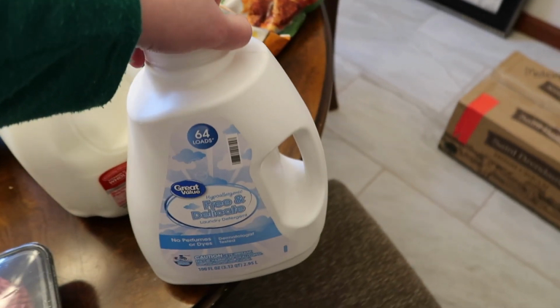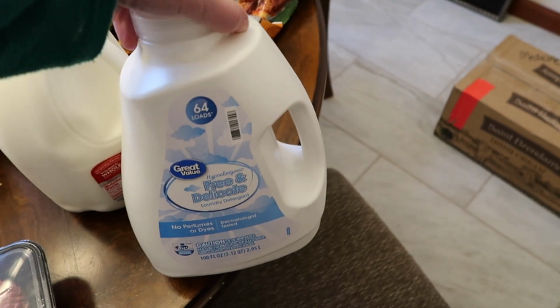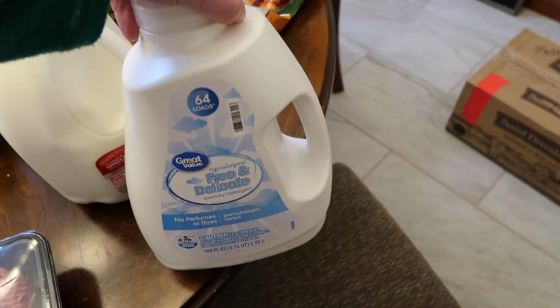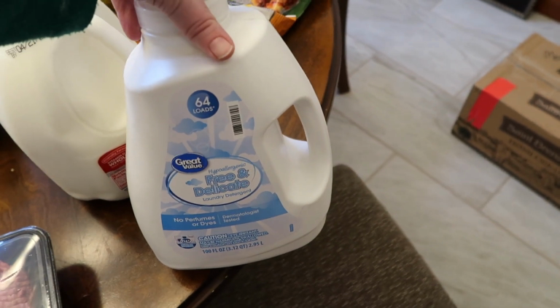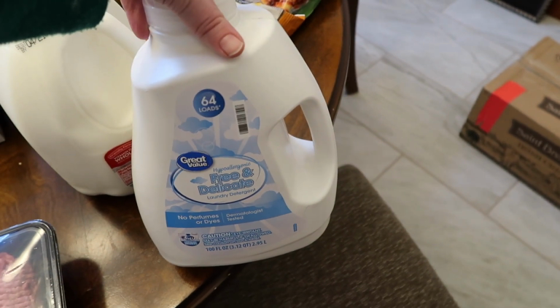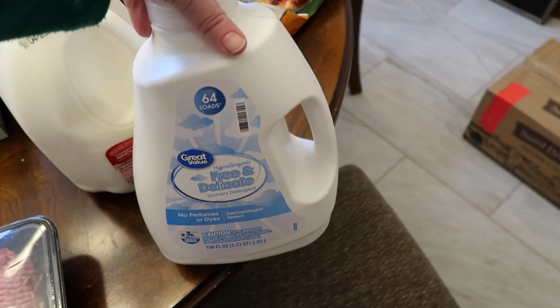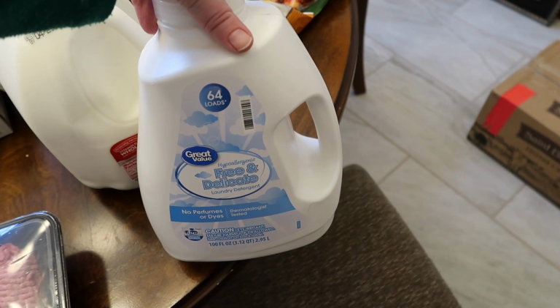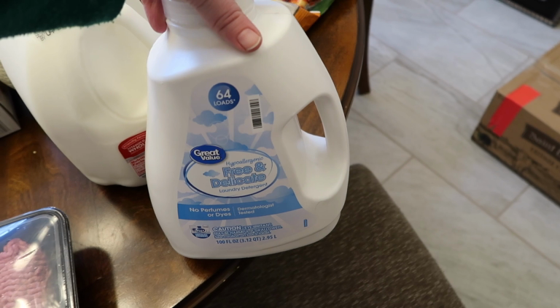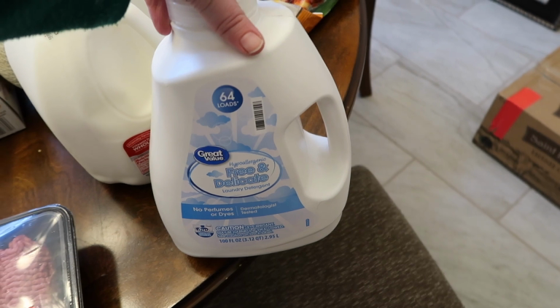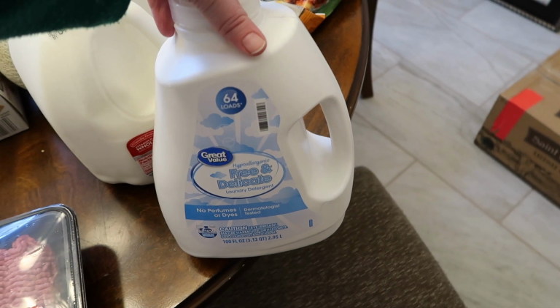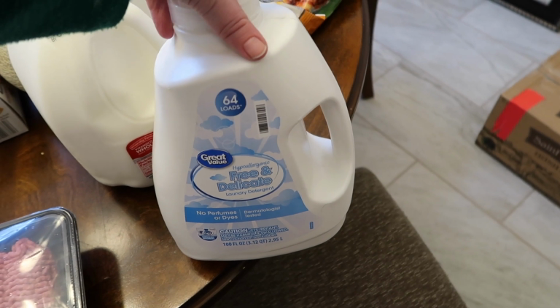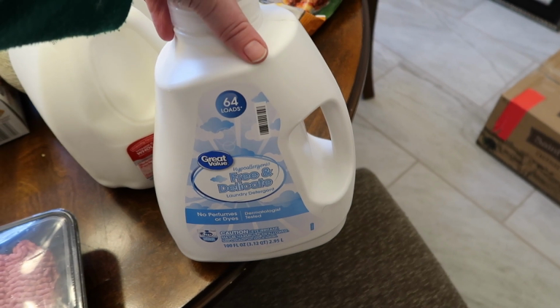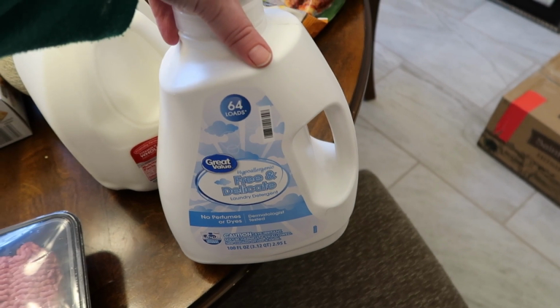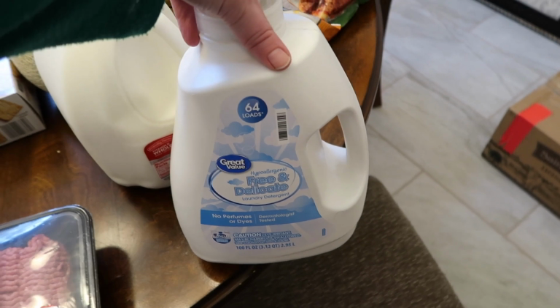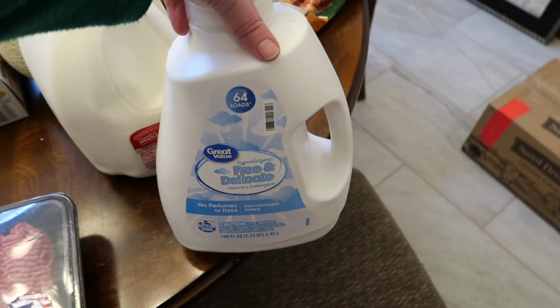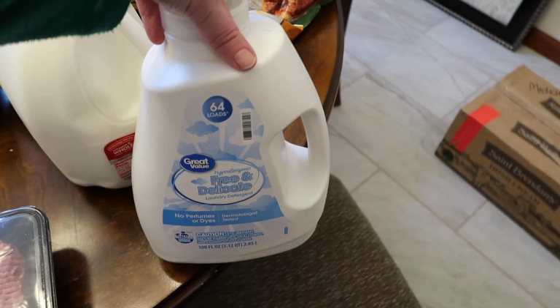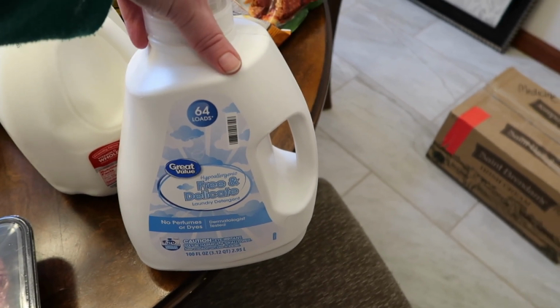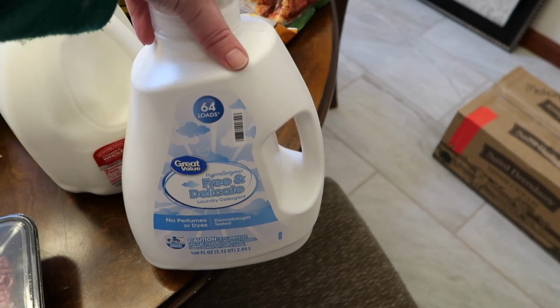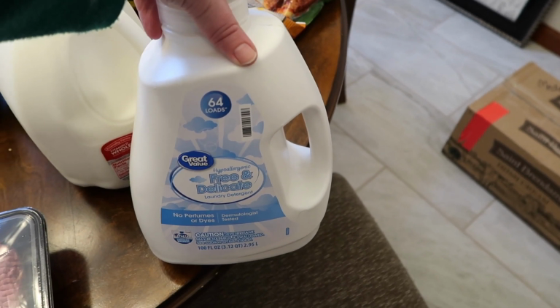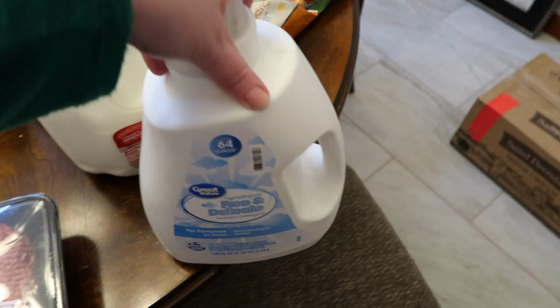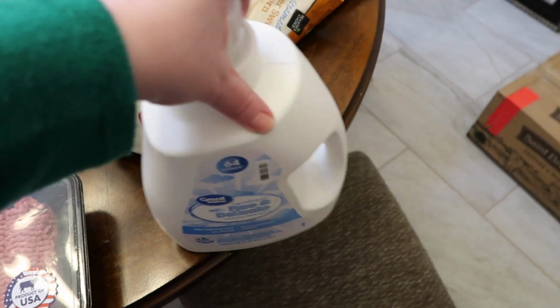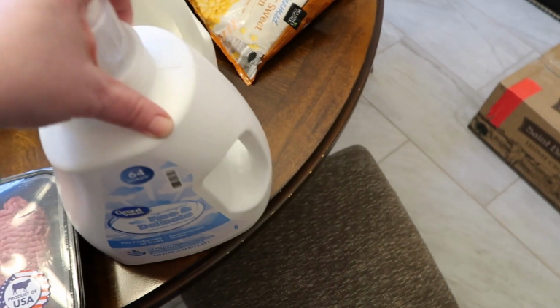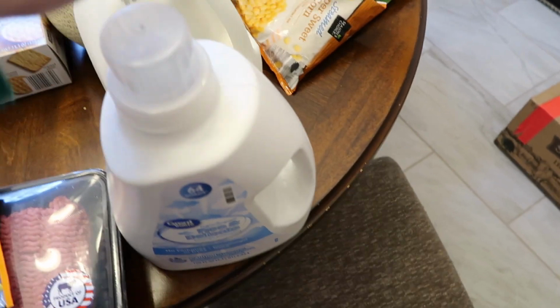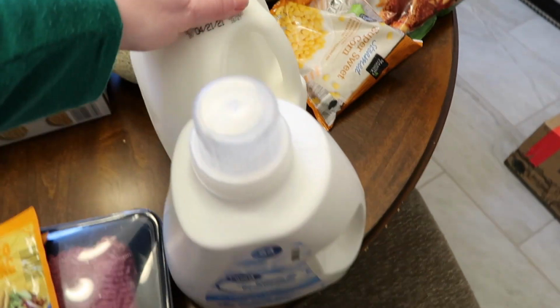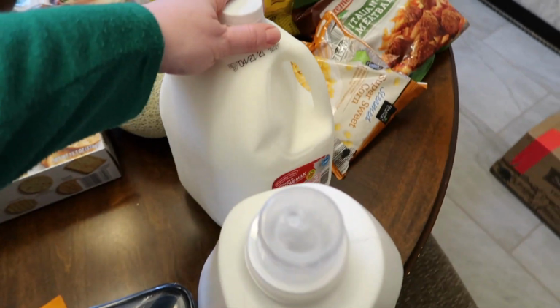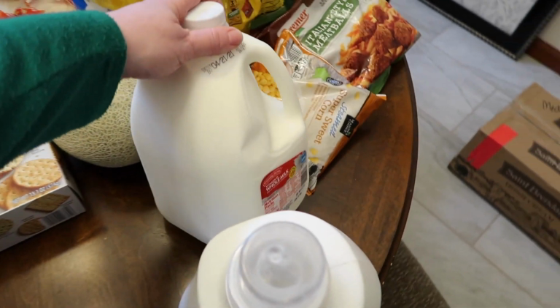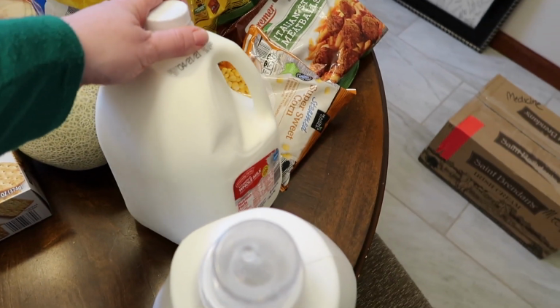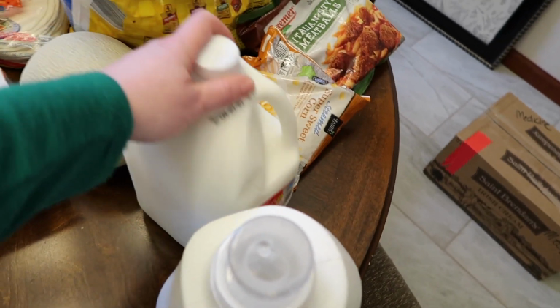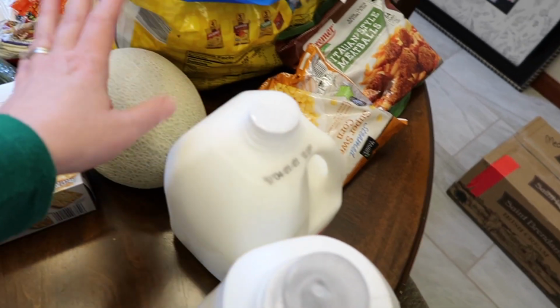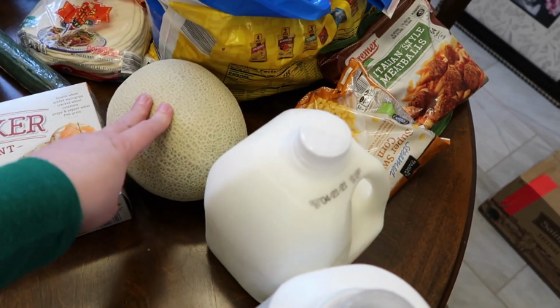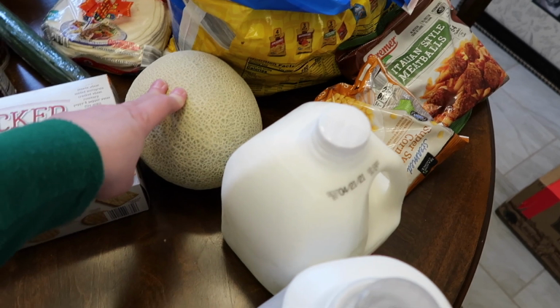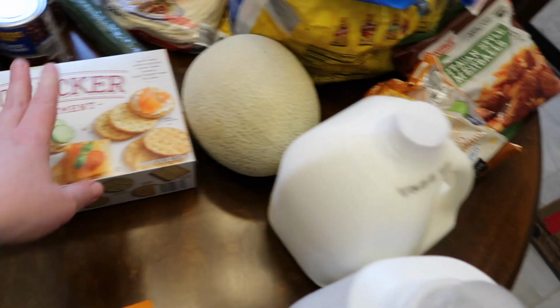This is from Walmart, but I got the Walmart free and delicate laundry detergent. I've never used this. Normally we do the All Free and Clear, but I thought we would try this. It was a little bit cheaper — not much. Back to Aldi: we got some whole milk and a cantaloupe.